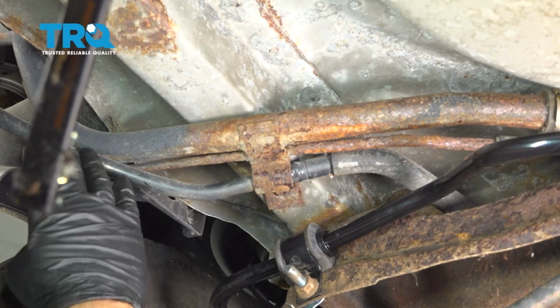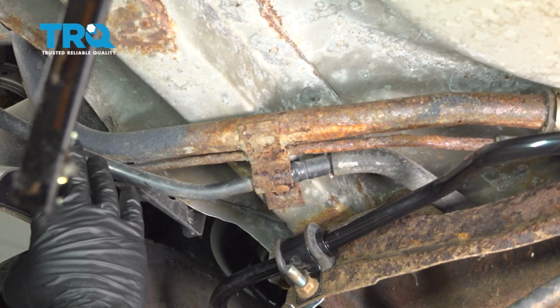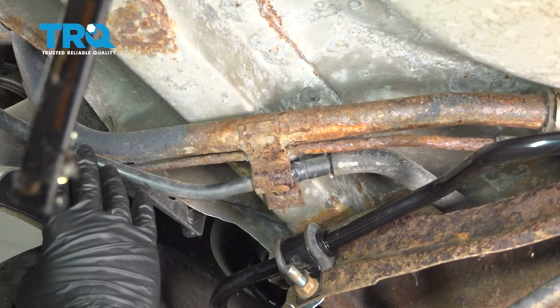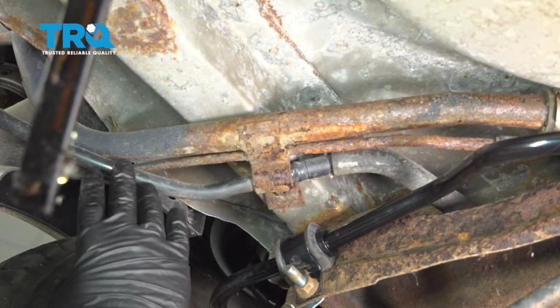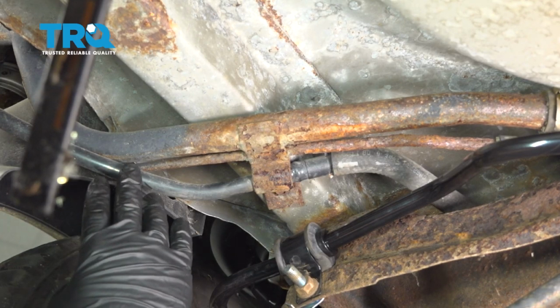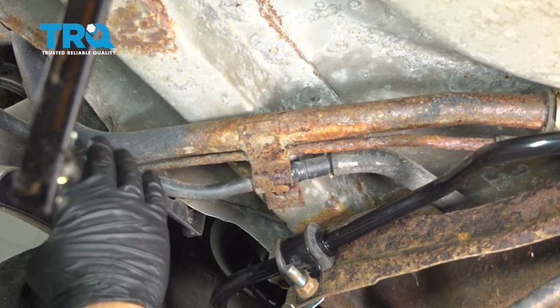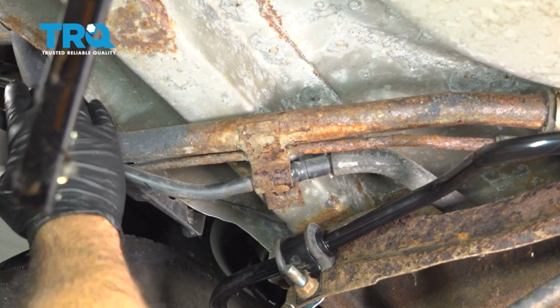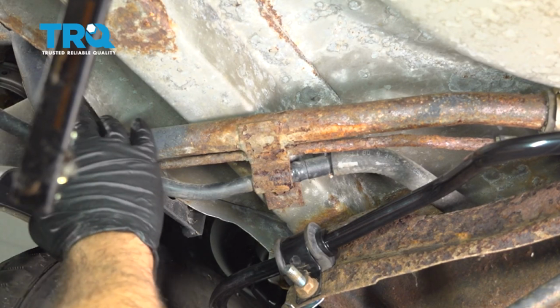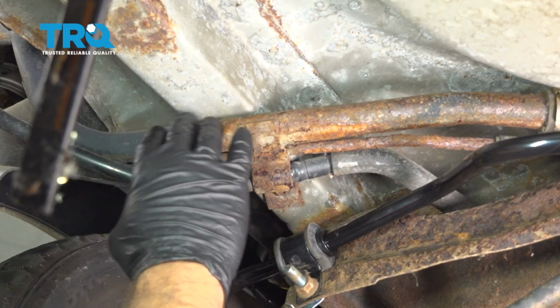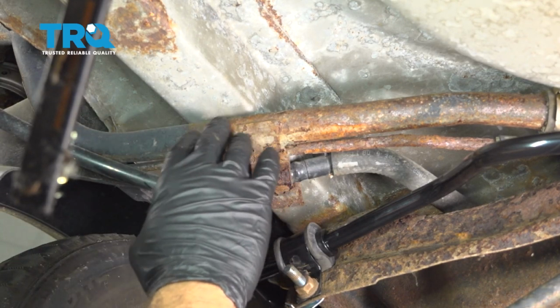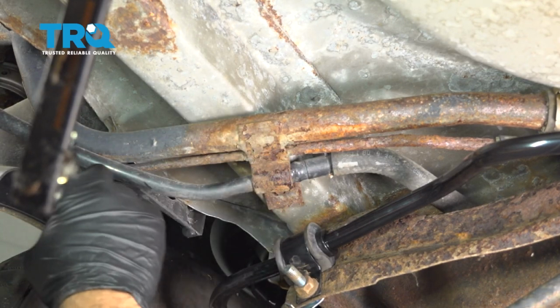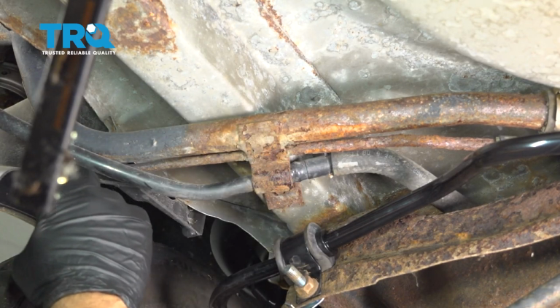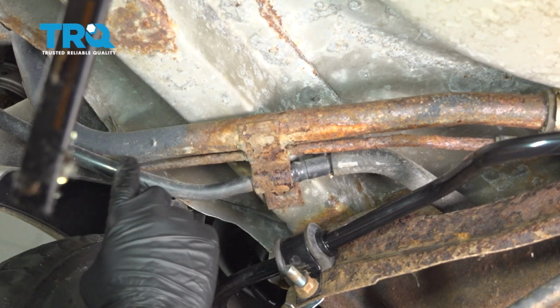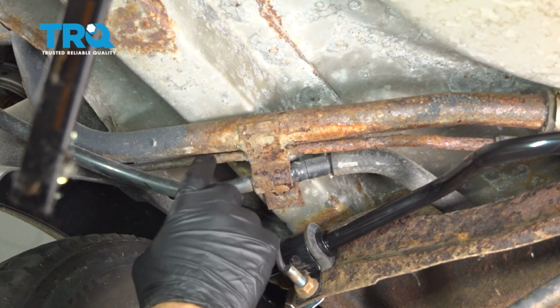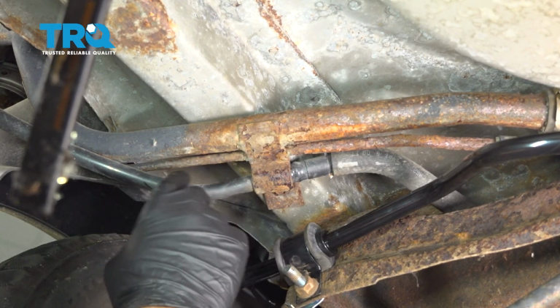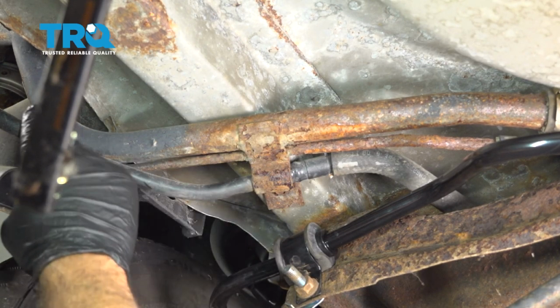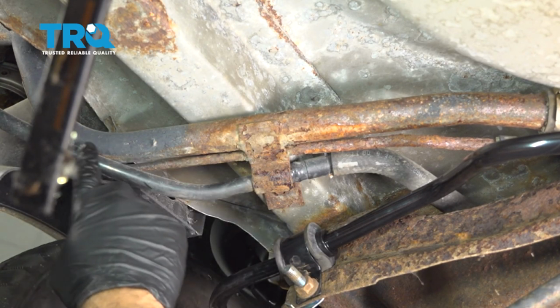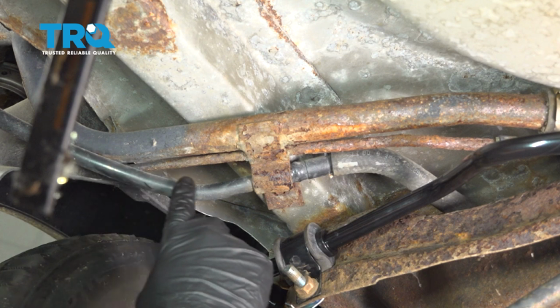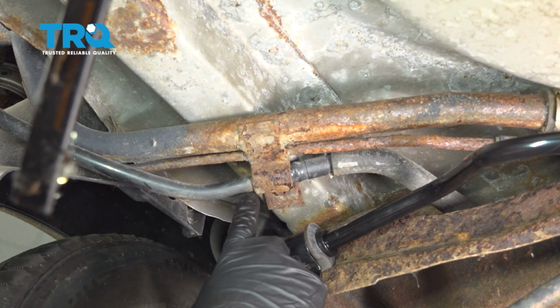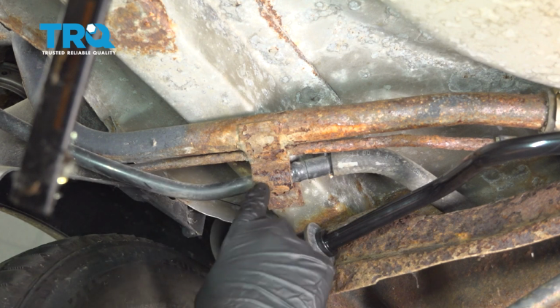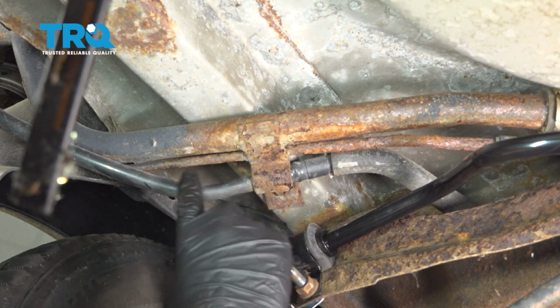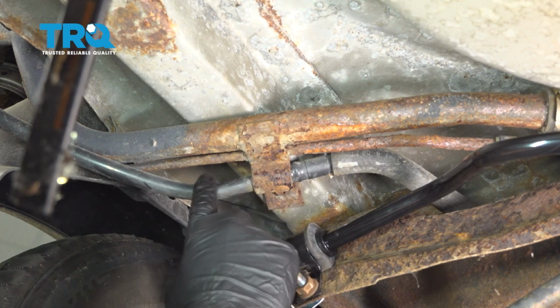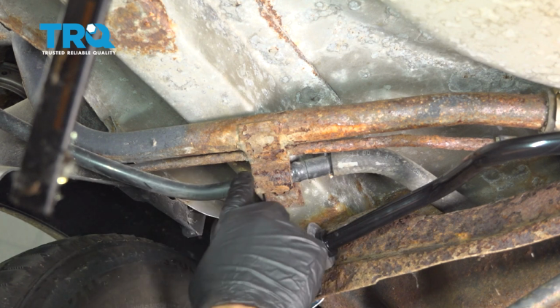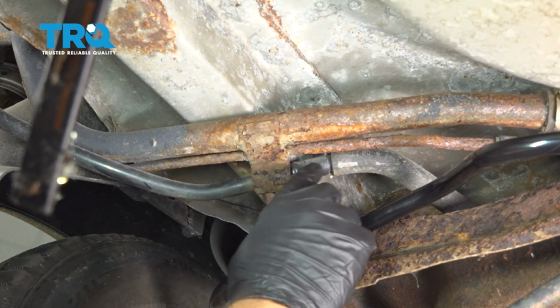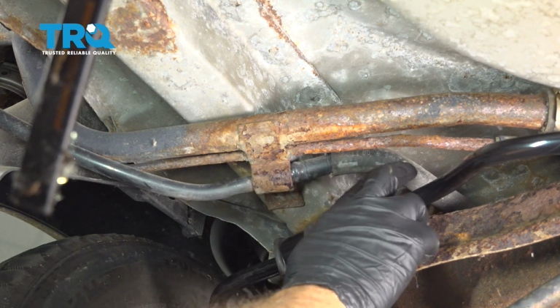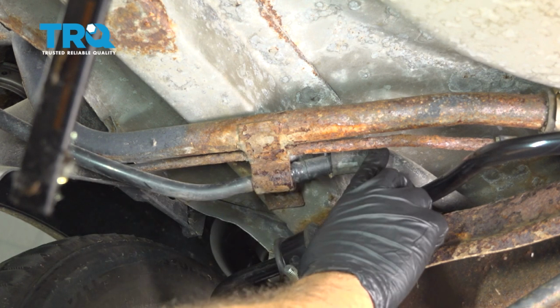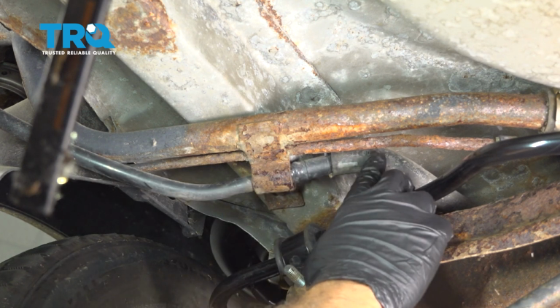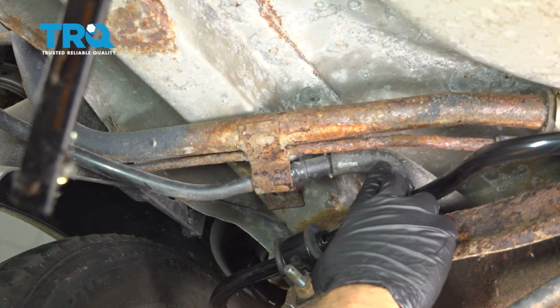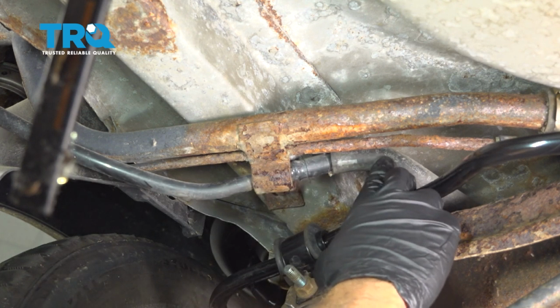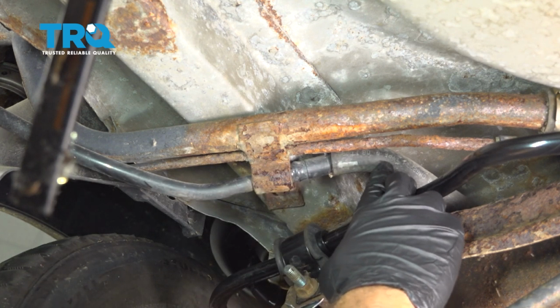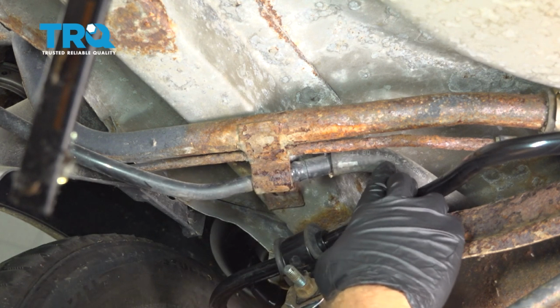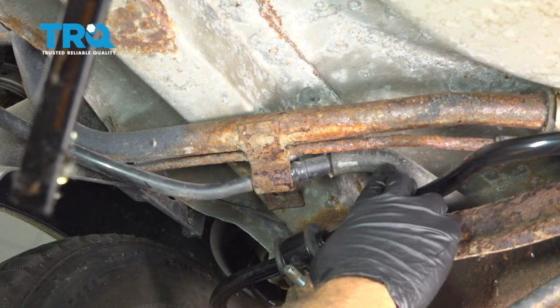Underneath the driver's side rear of the vehicle, you're going to find your fuel hose, fuel line, and a vapor line here. You want to follow this vapor line down to this rubber hose here.